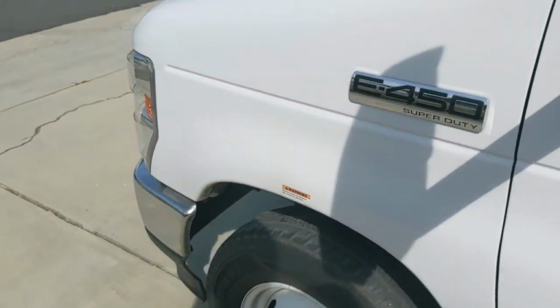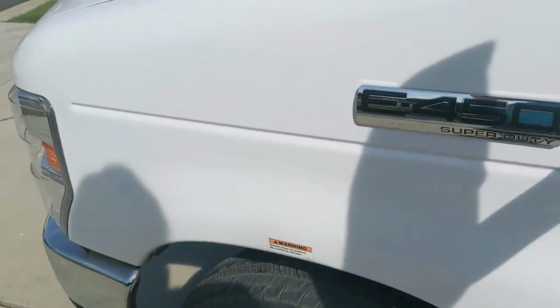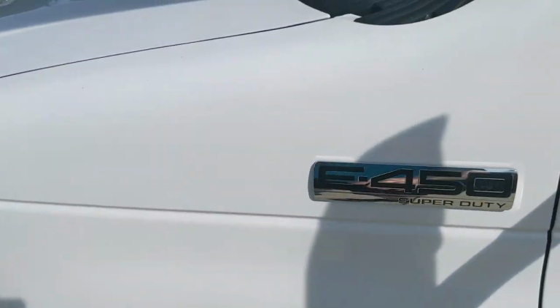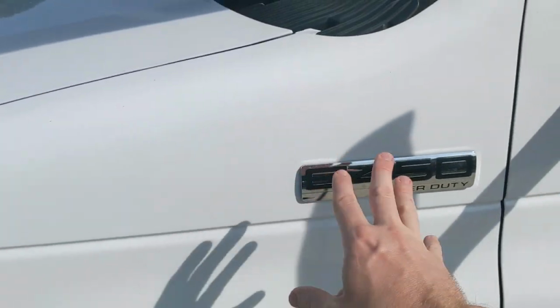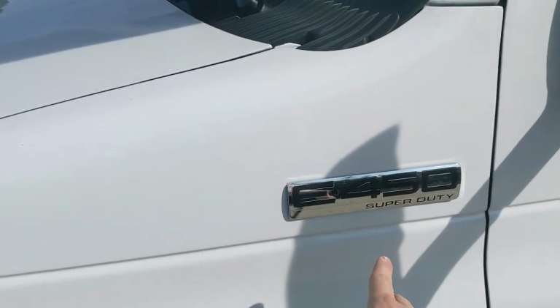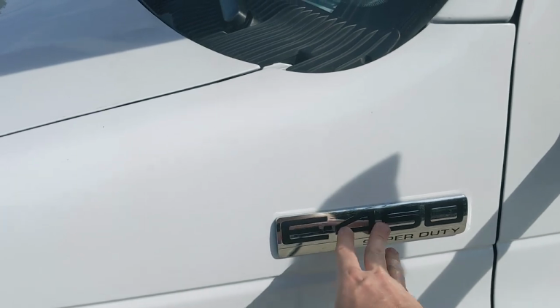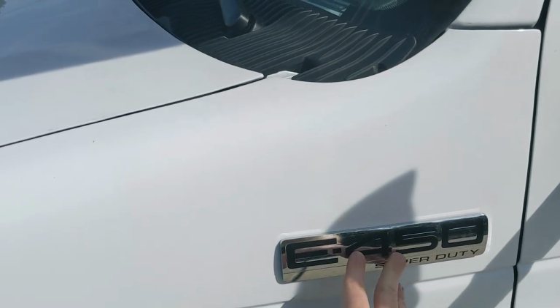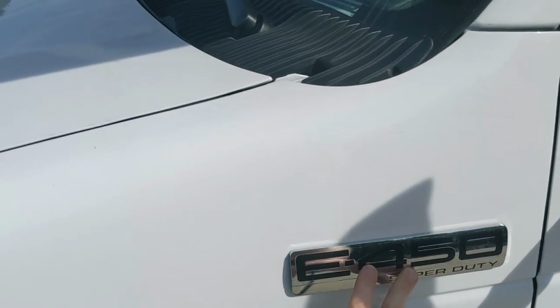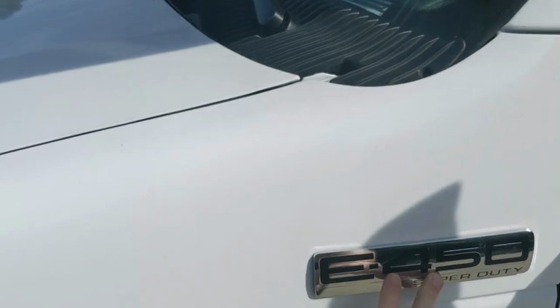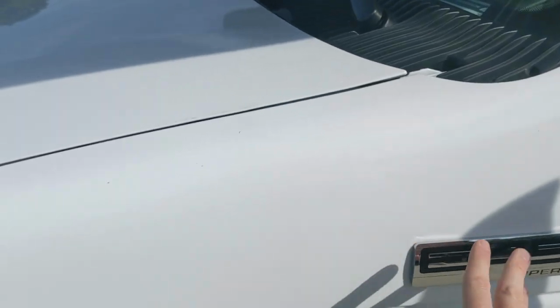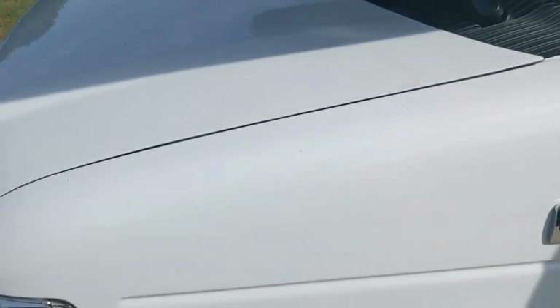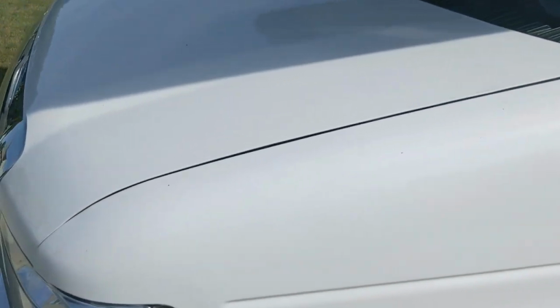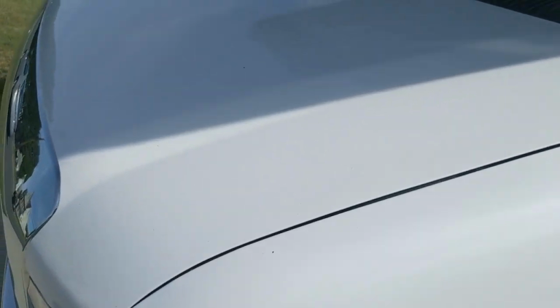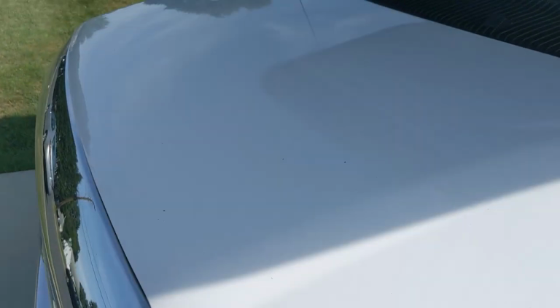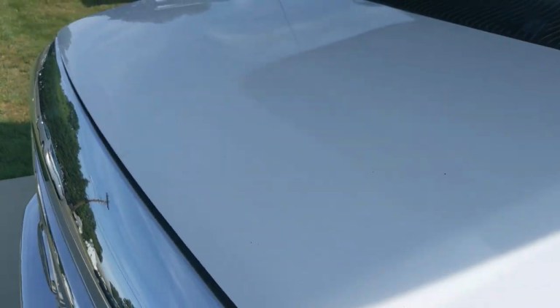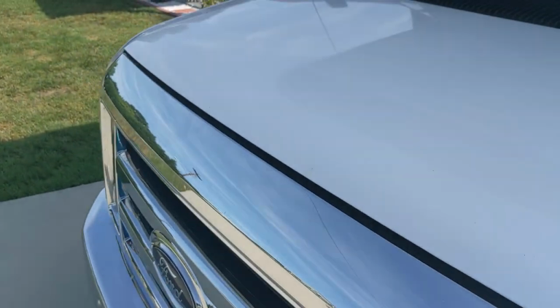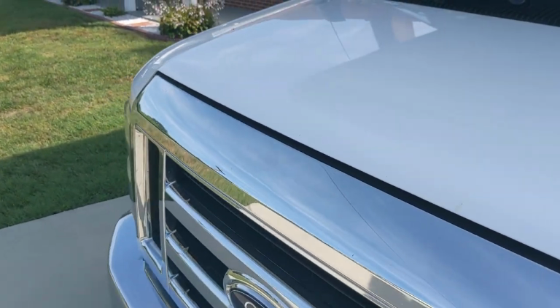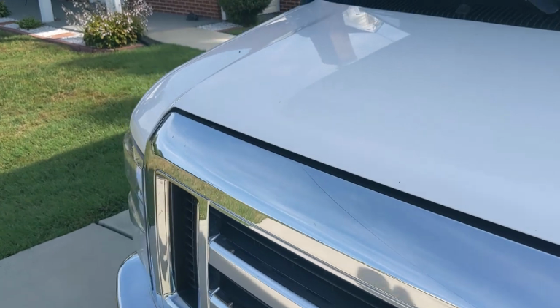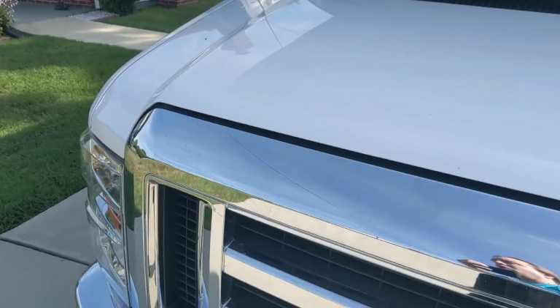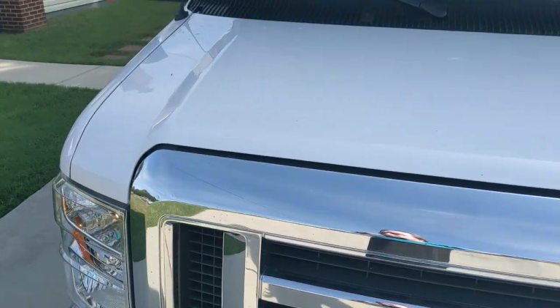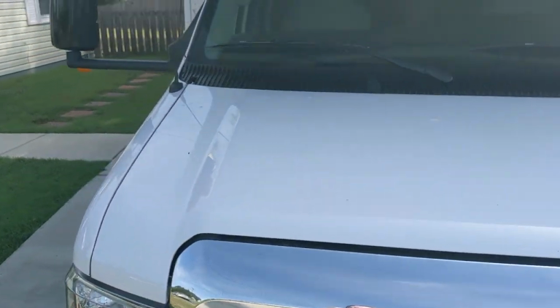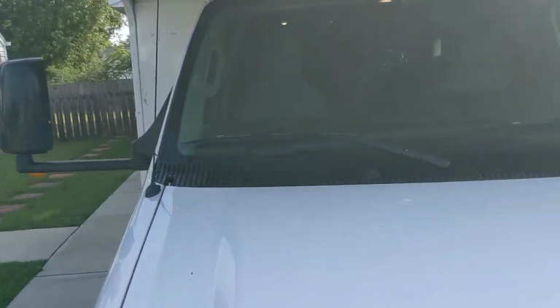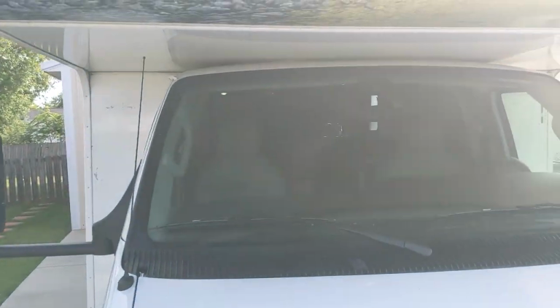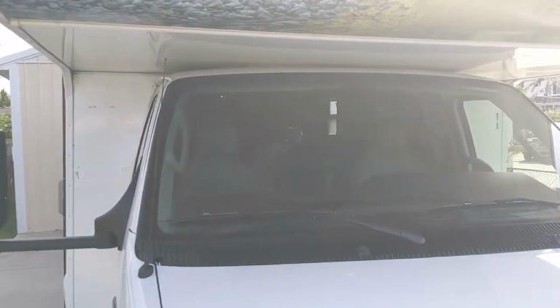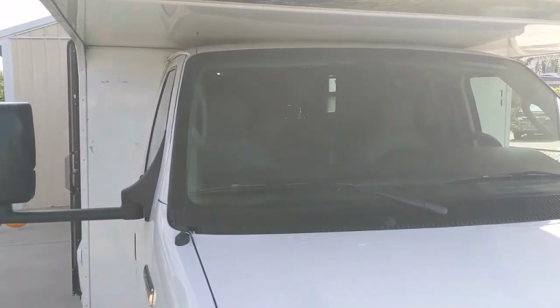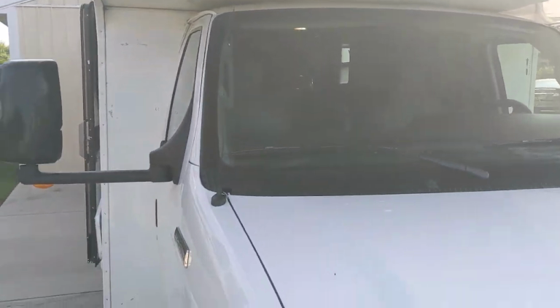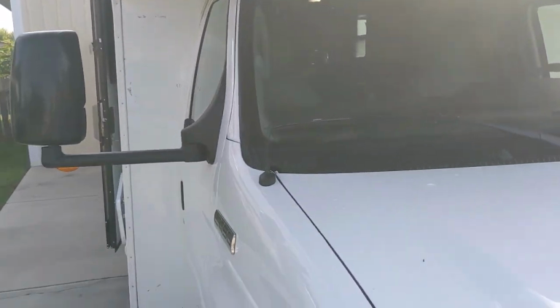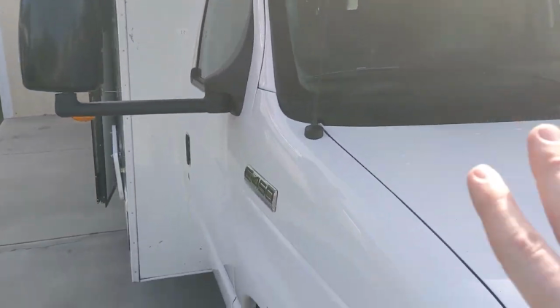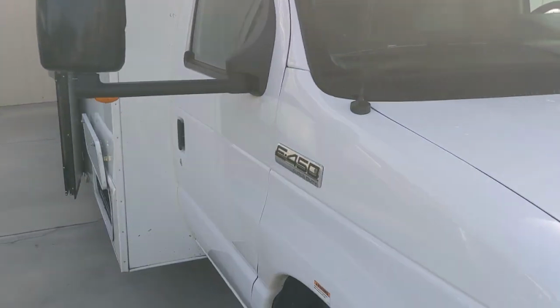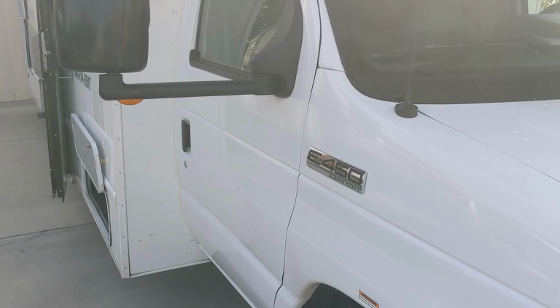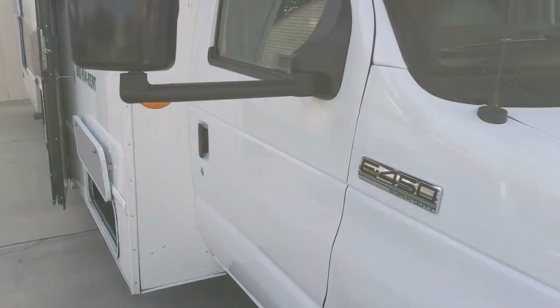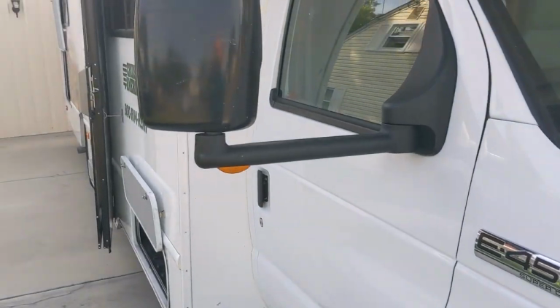From the front, it's a Ford E450 Super Duty. Everything would be the same as a regular Ford E450 — motor oil, fluids, wiper blades, etc., if you needed to change any of that.